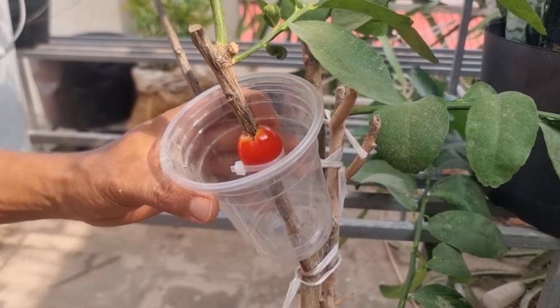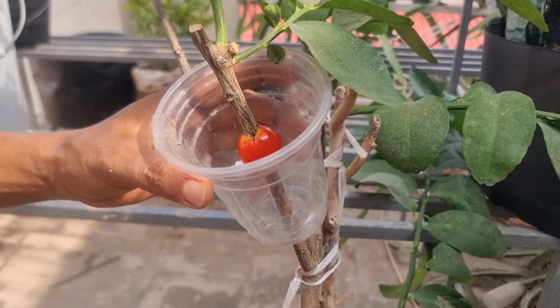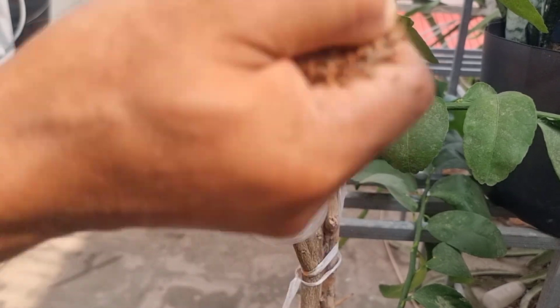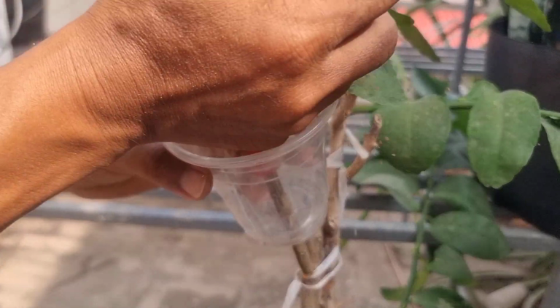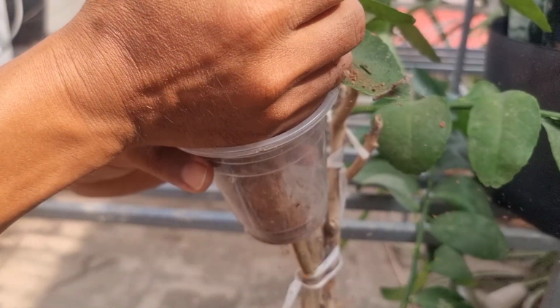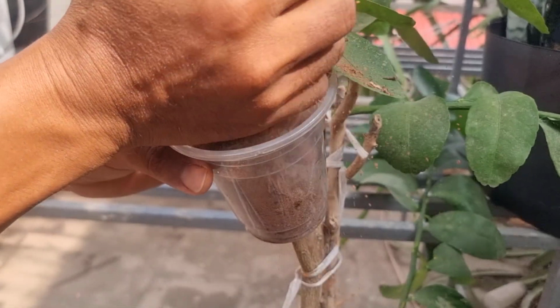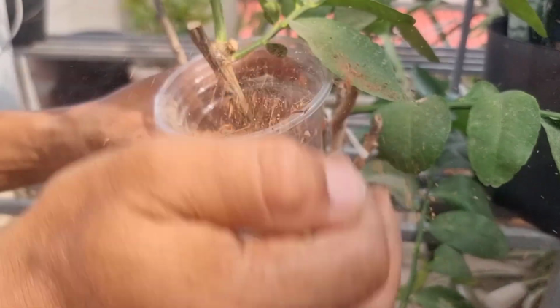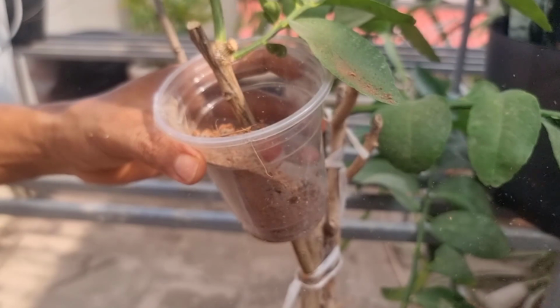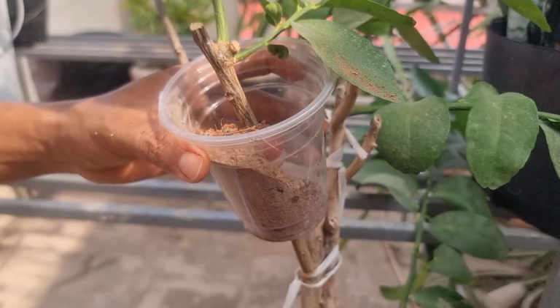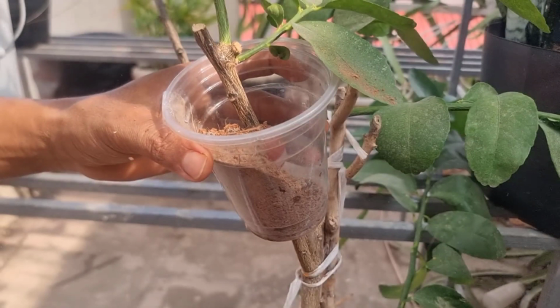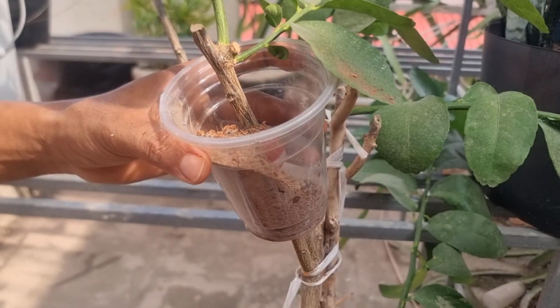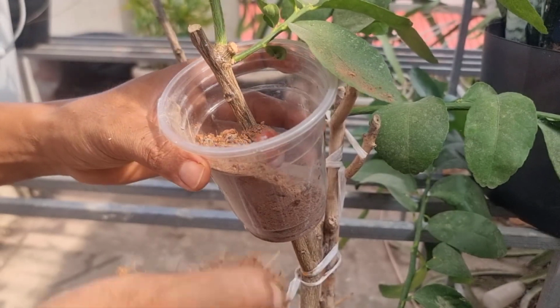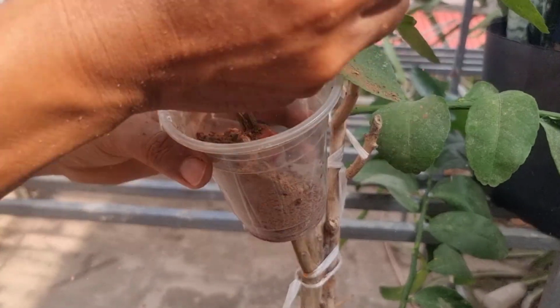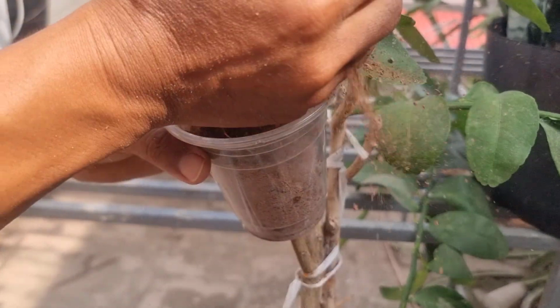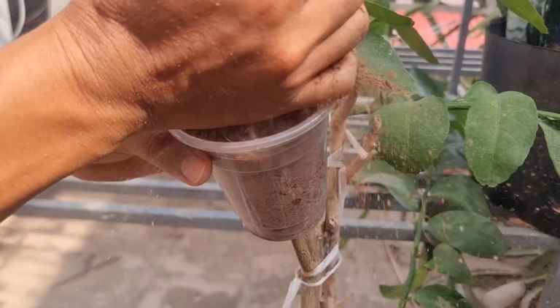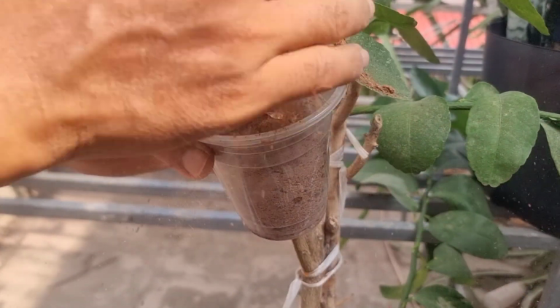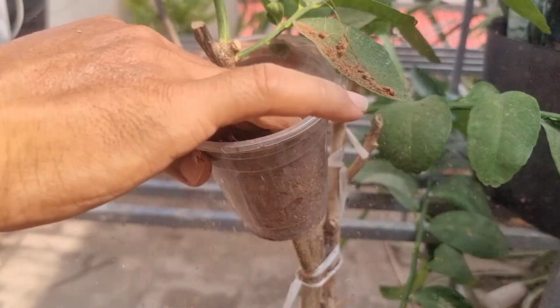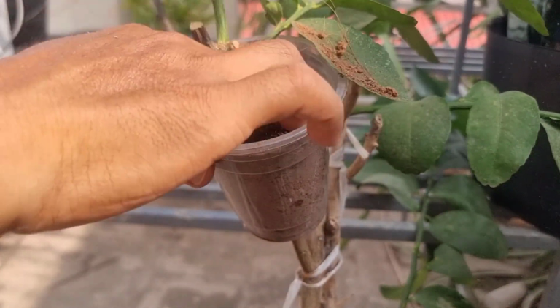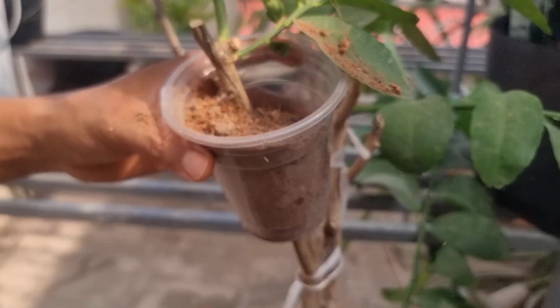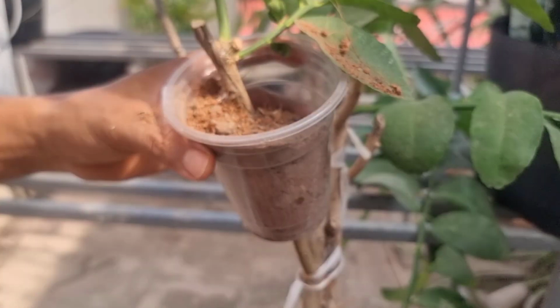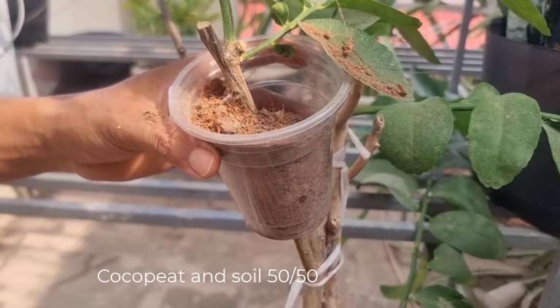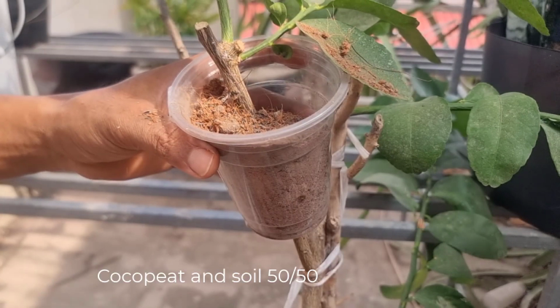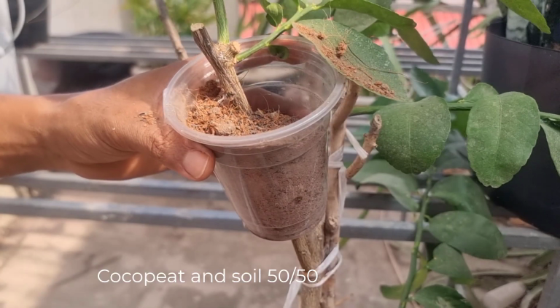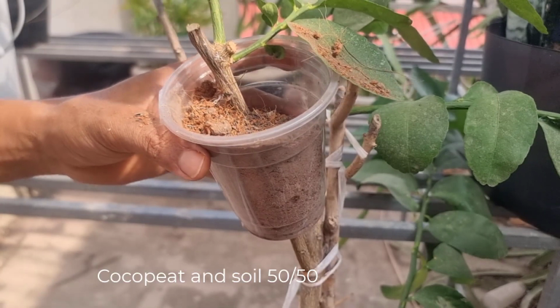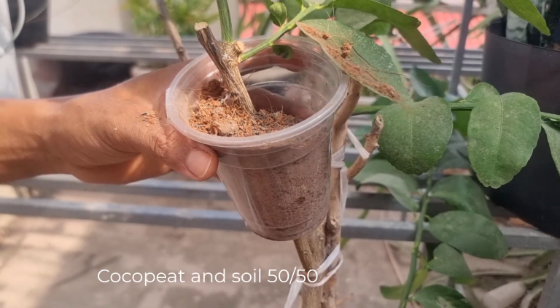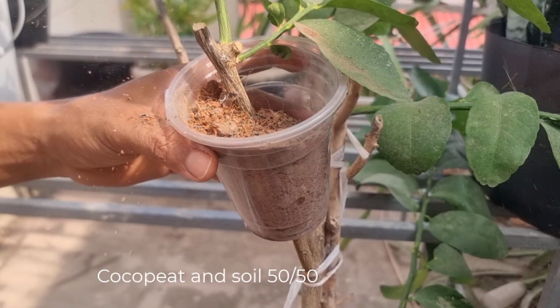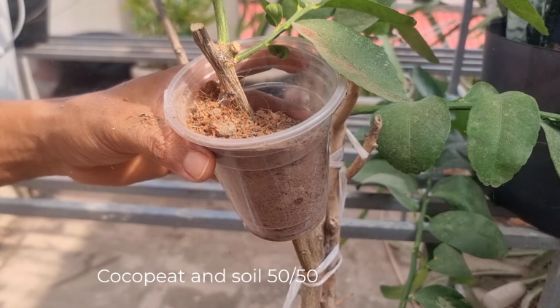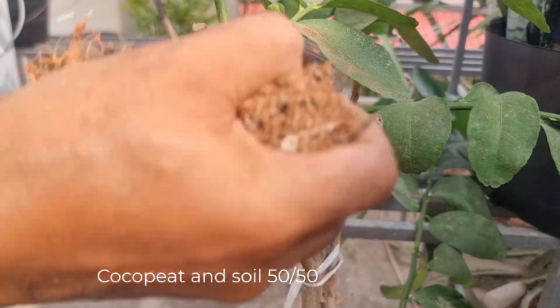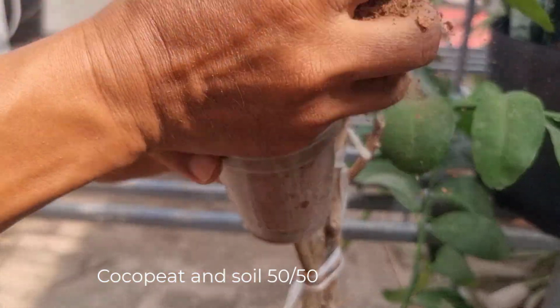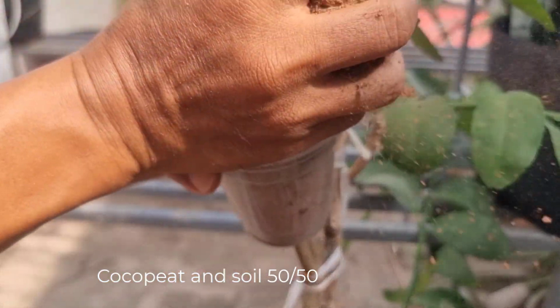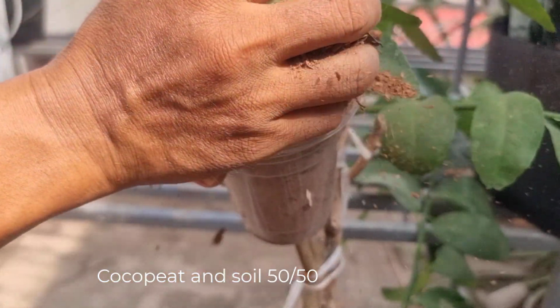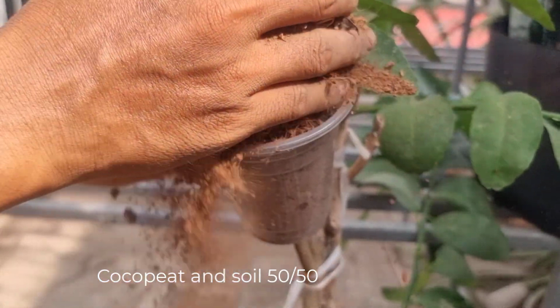The ingredient I use in this method is soy and coconut peat. I use 50% each.